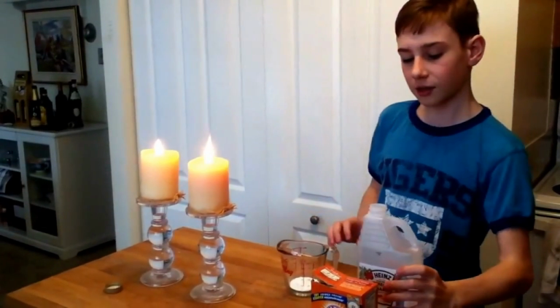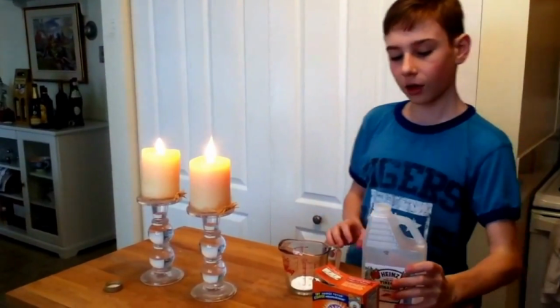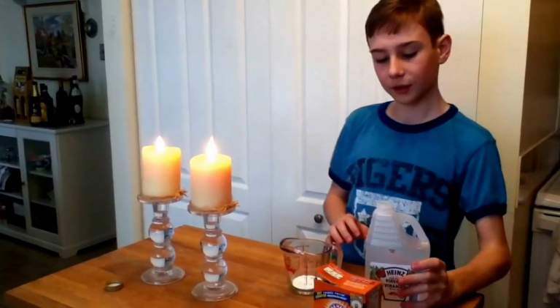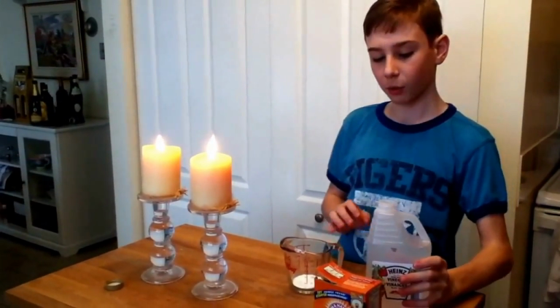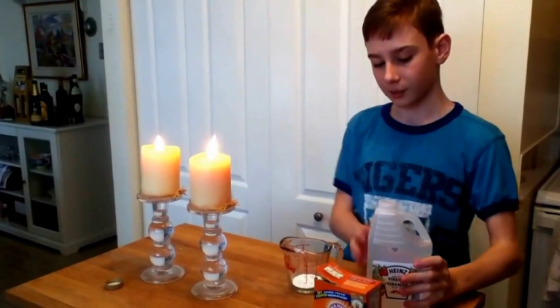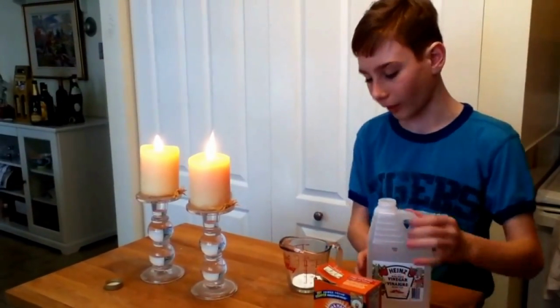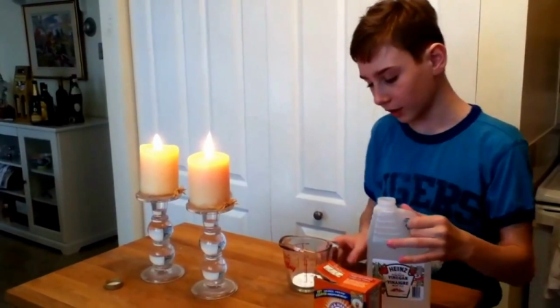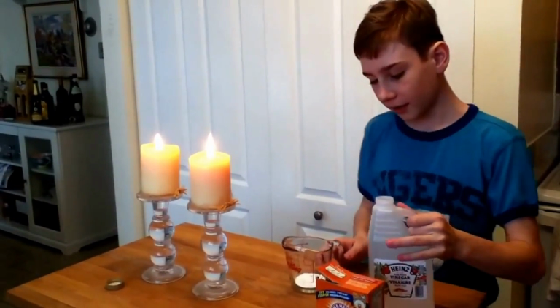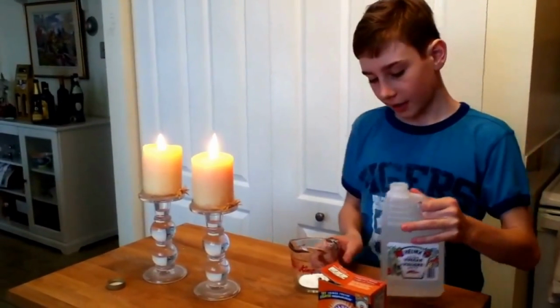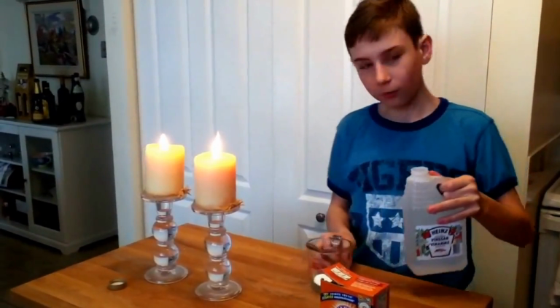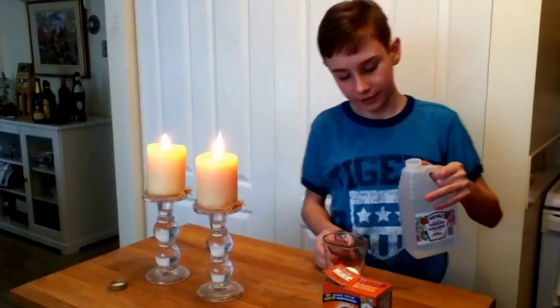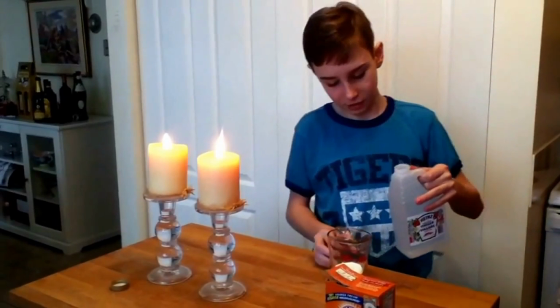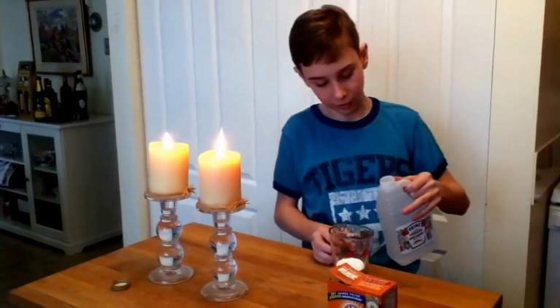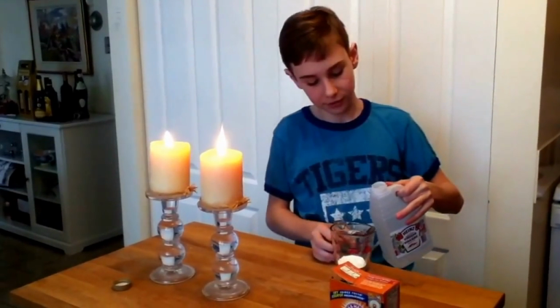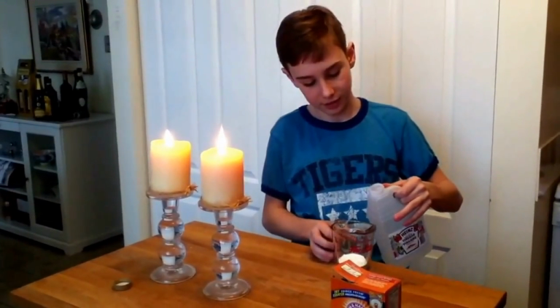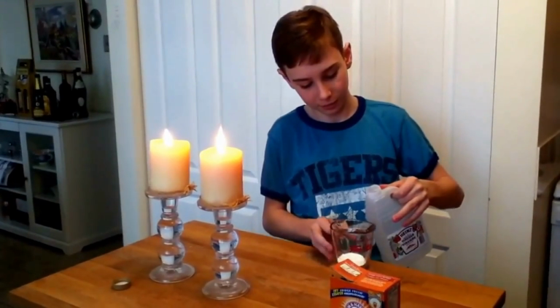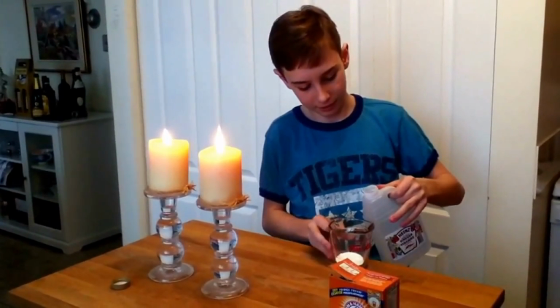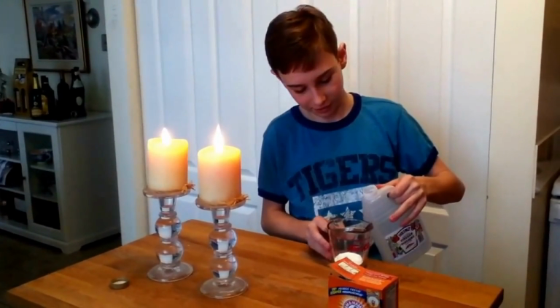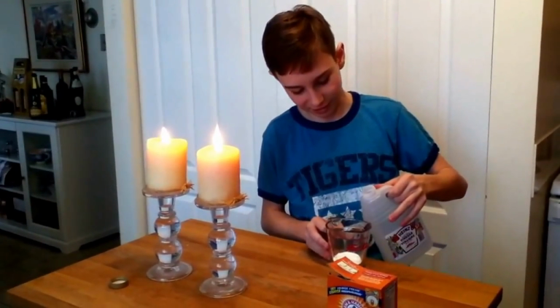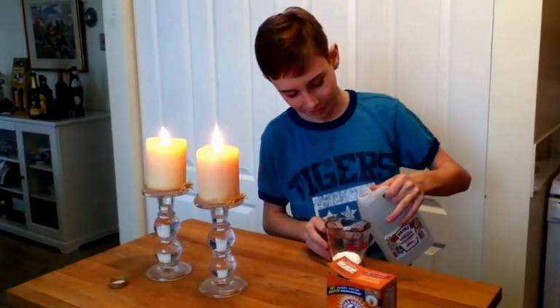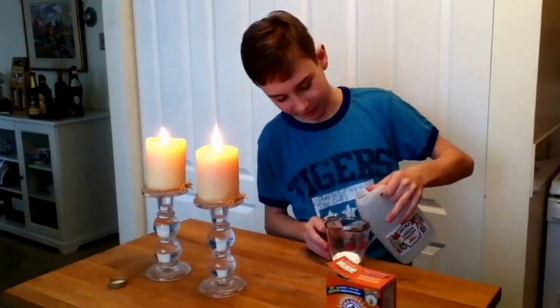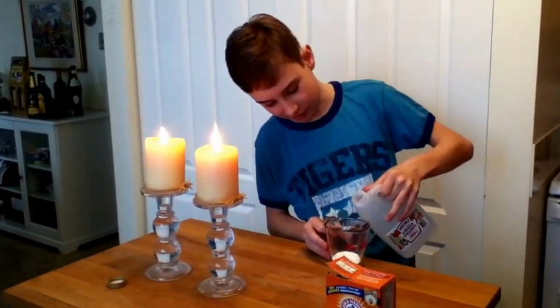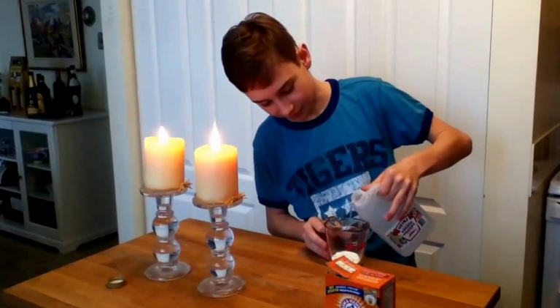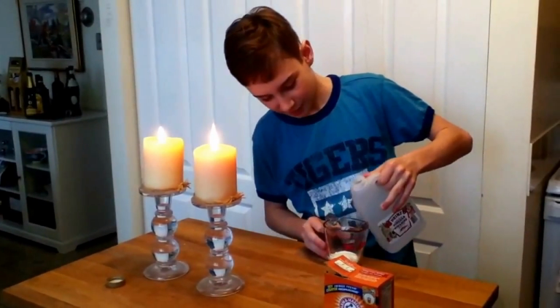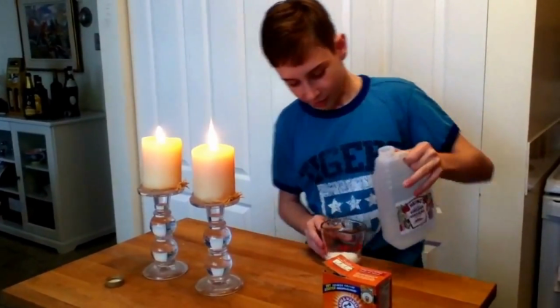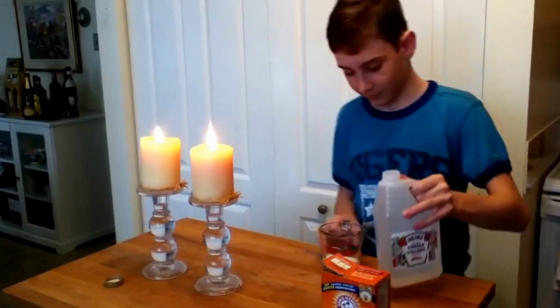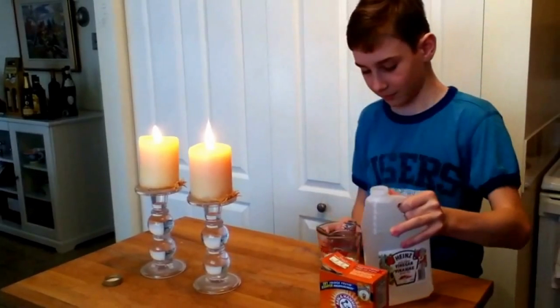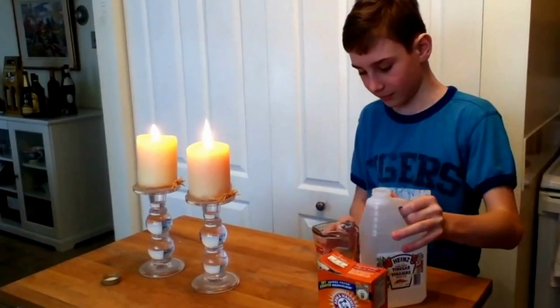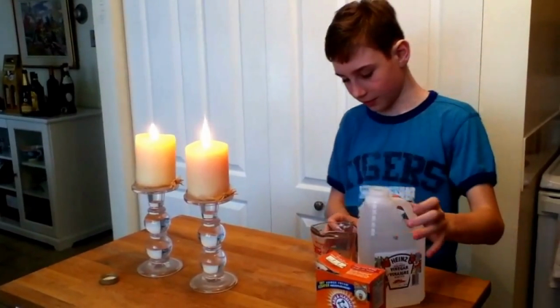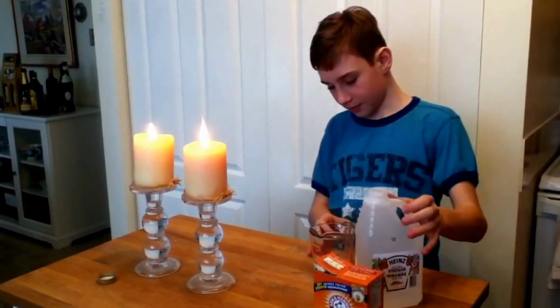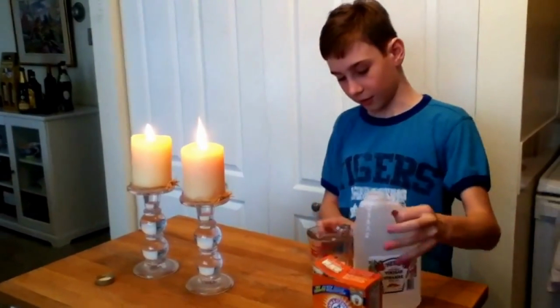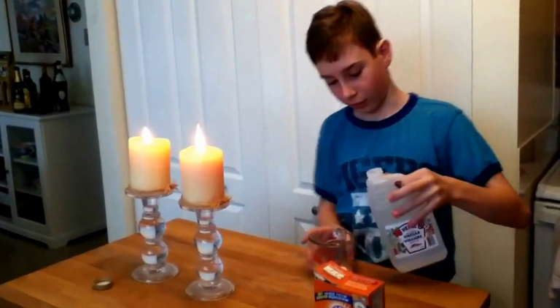So all we're going to do is pour in some white vinegar and hopefully this doesn't overflow, because if it does that's going to be really bad — but I'm kidding, yes I do have insurance. A little bit more.